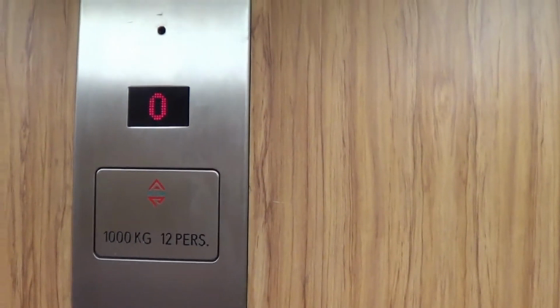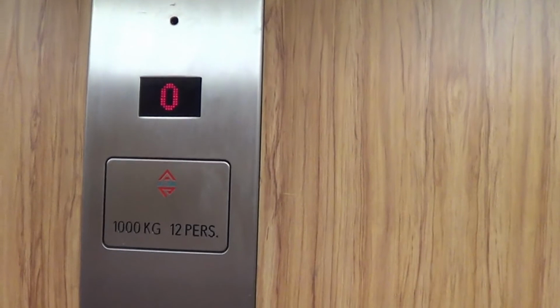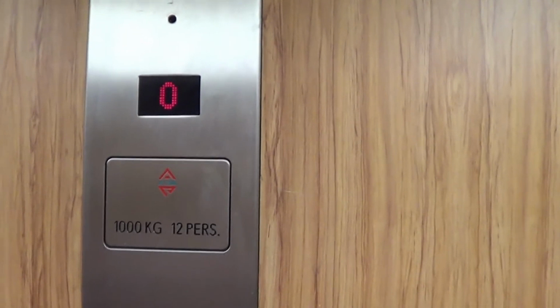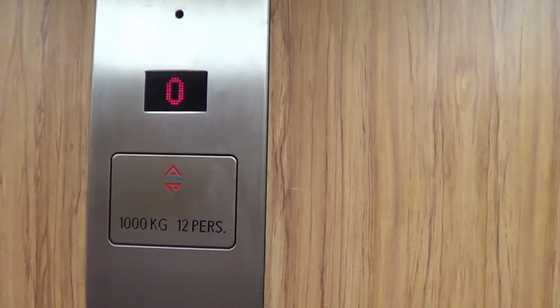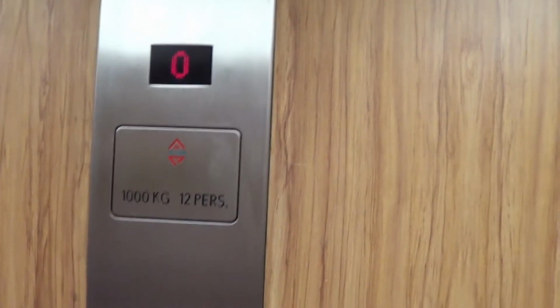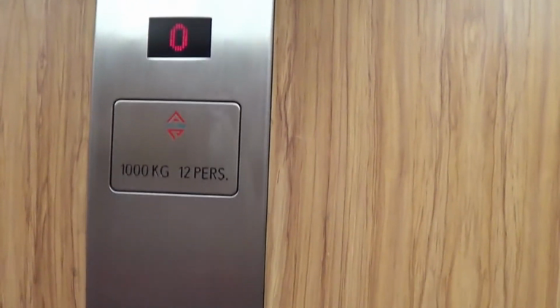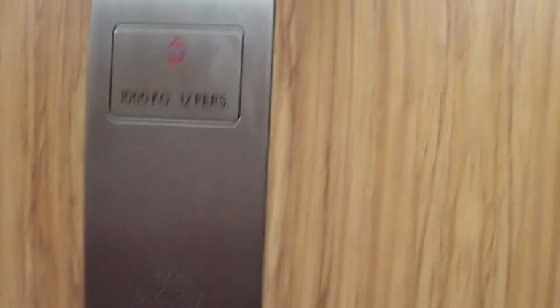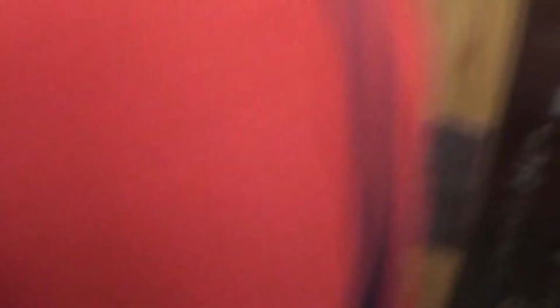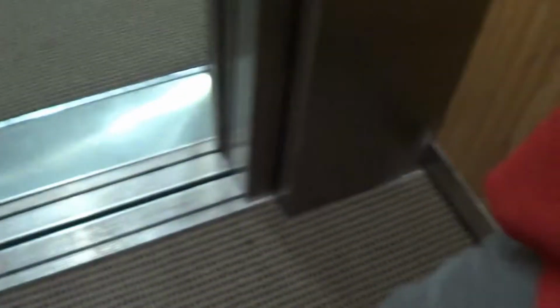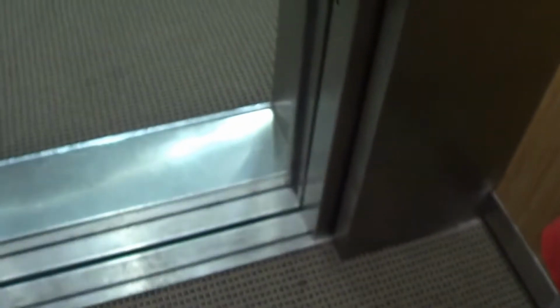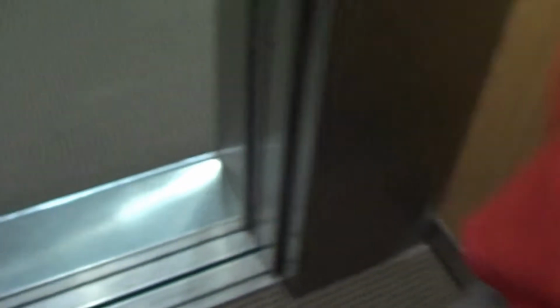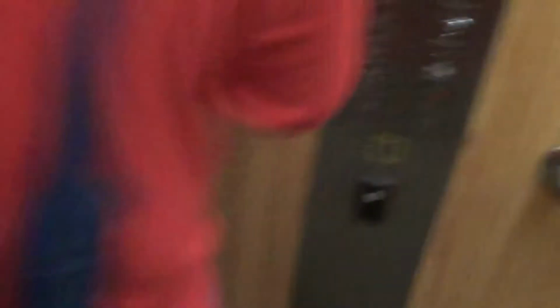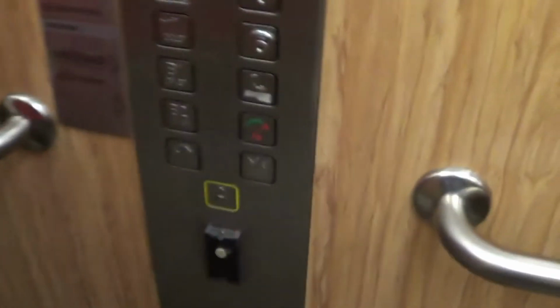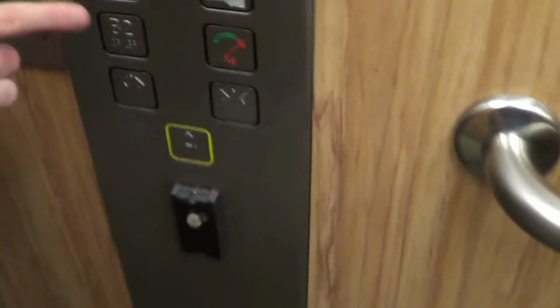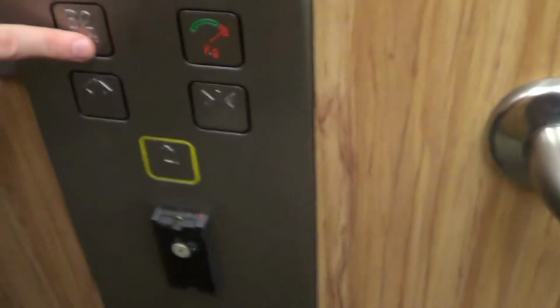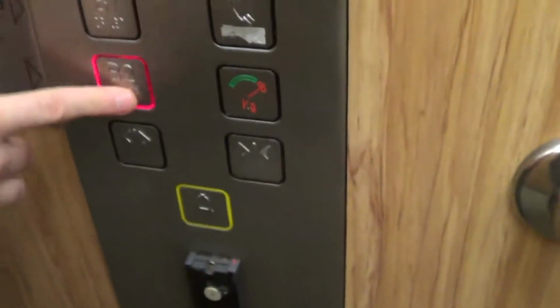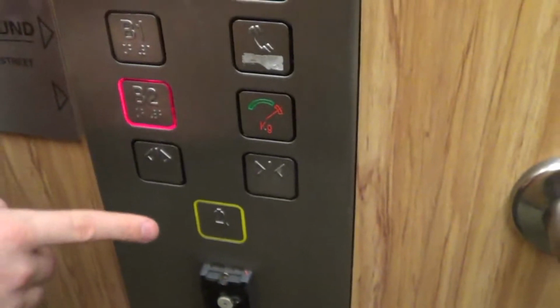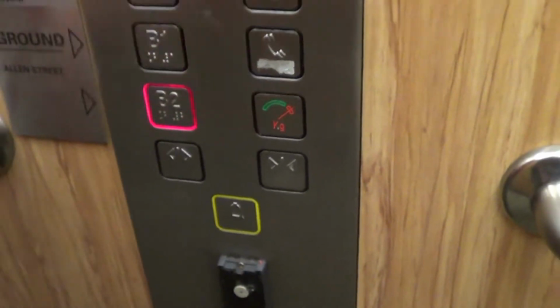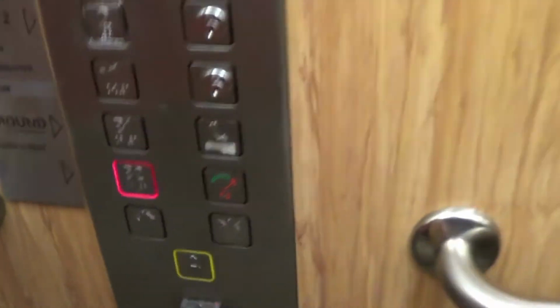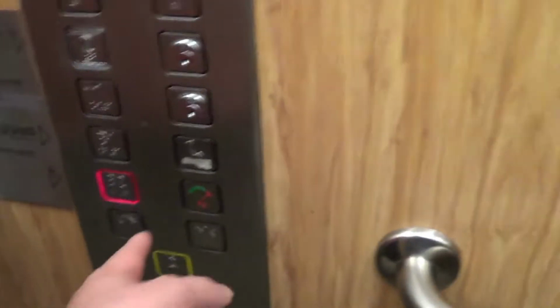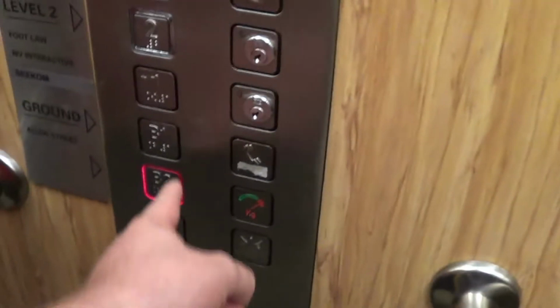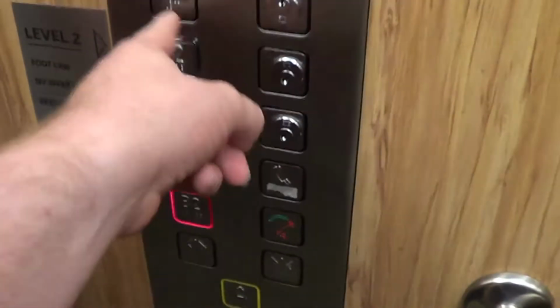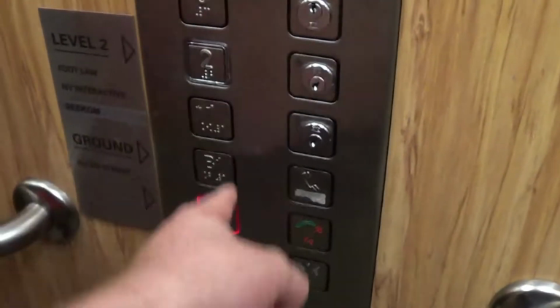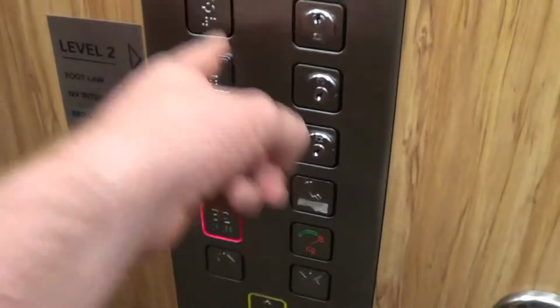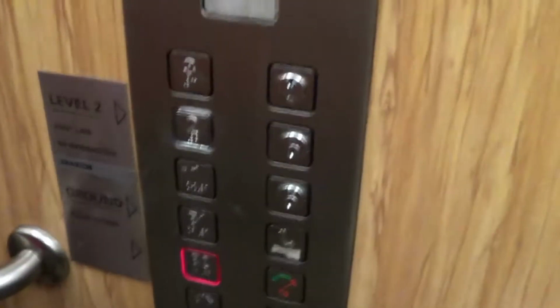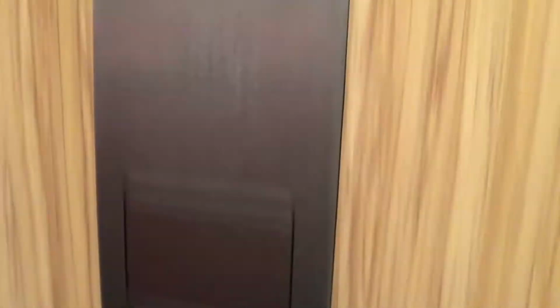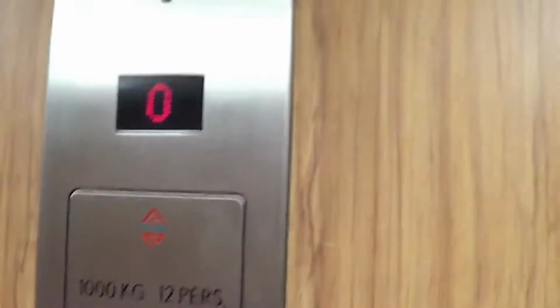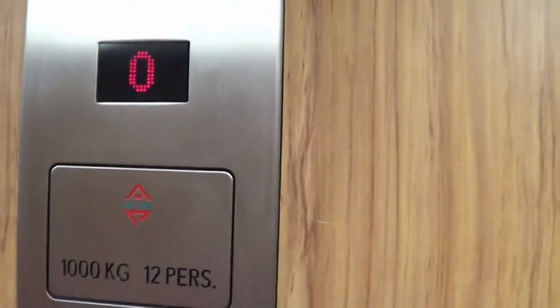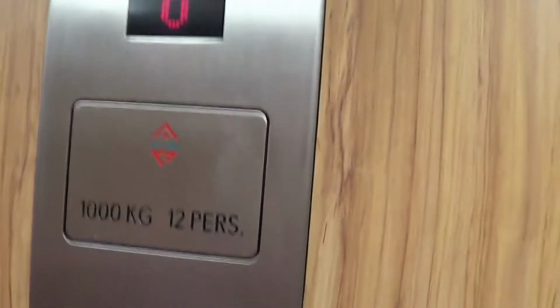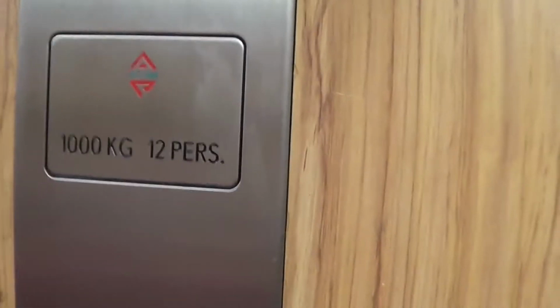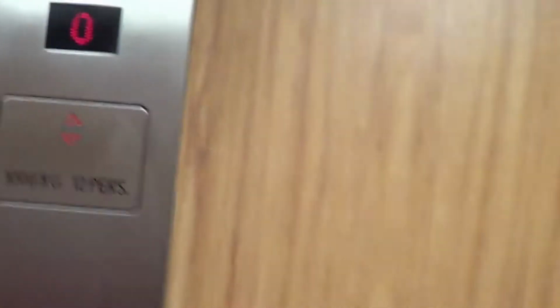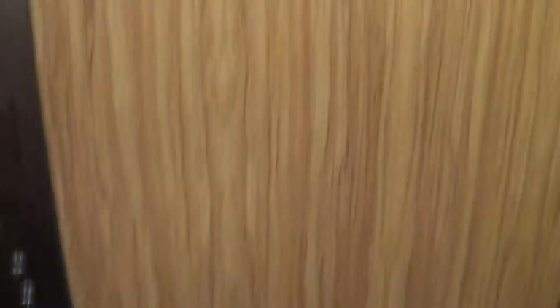That indicator must be broken because it just keeps saying zero. Head down to... there isn't even a floor 01 here. So why that's programmed to say zero, I don't know. It doesn't work.